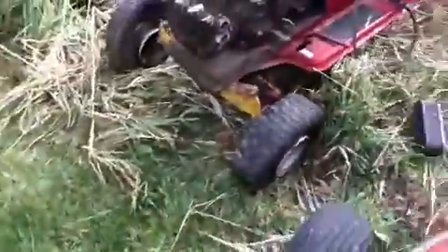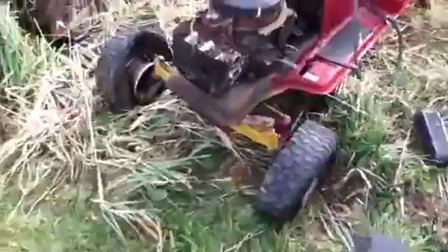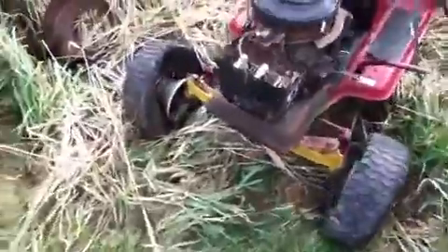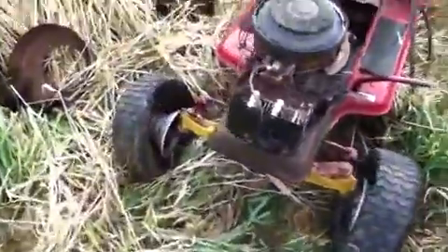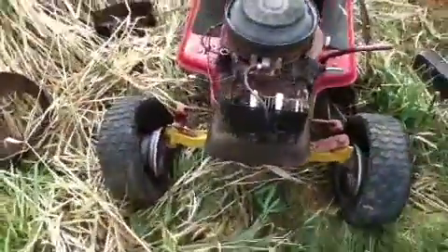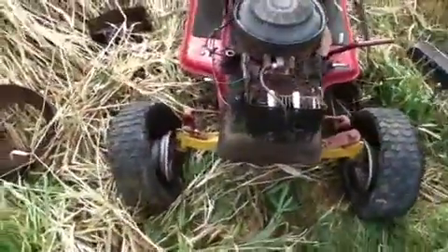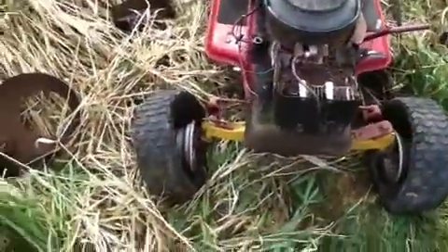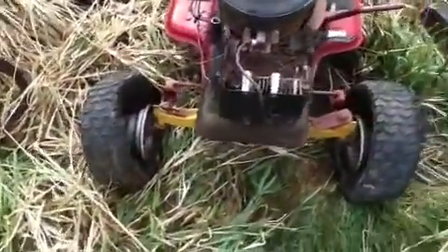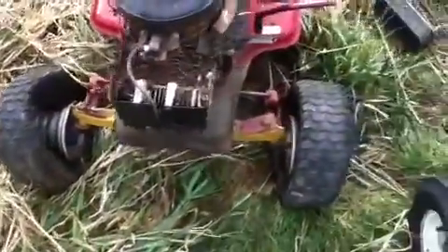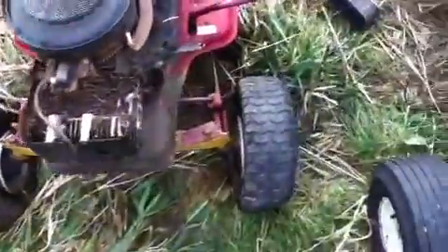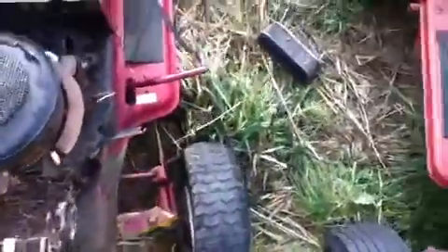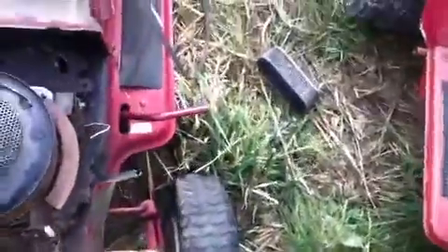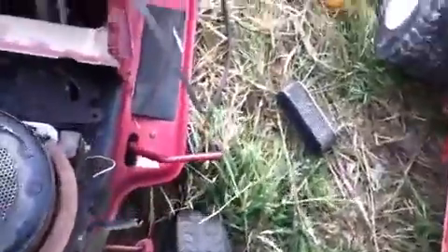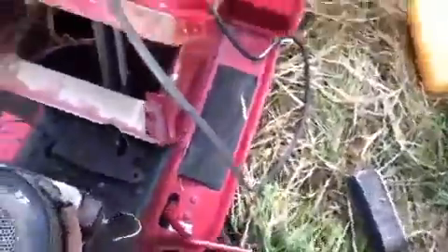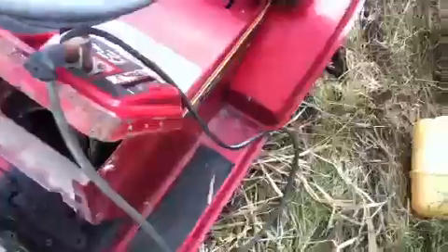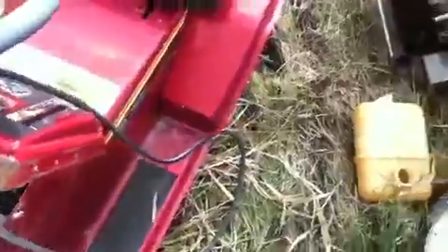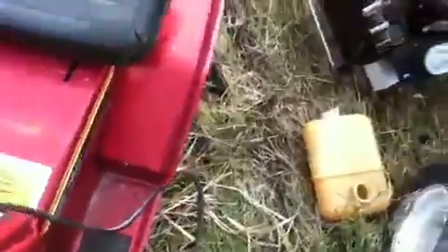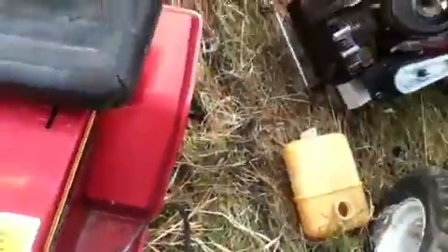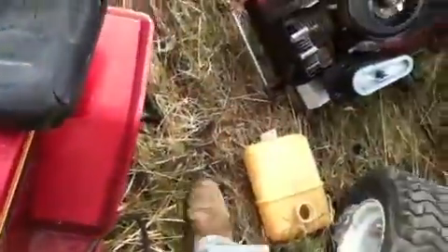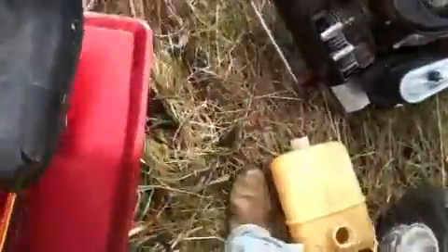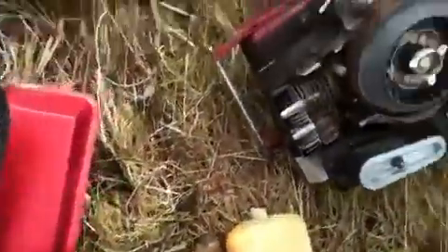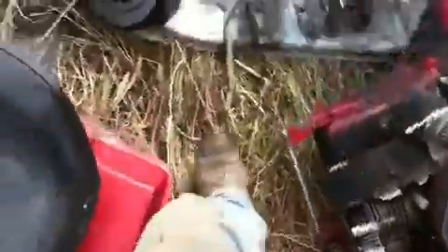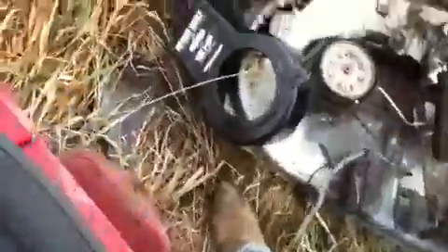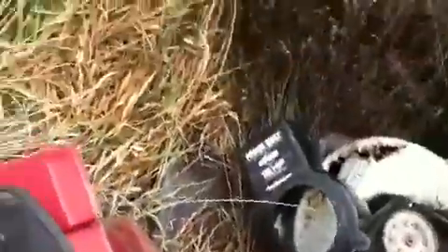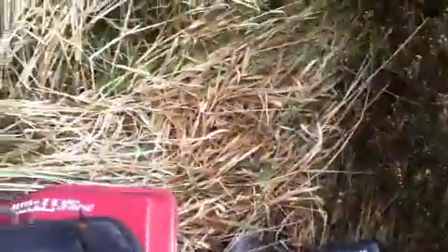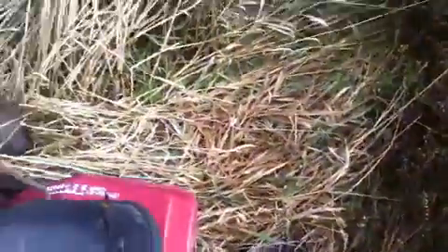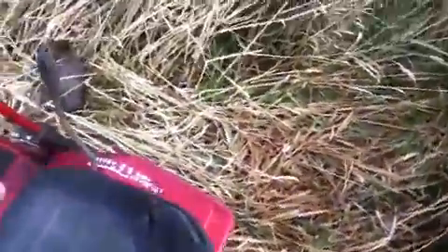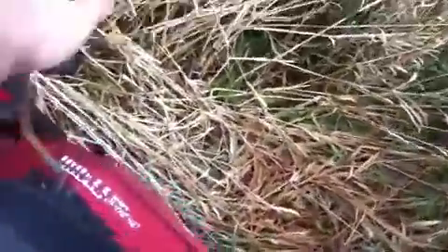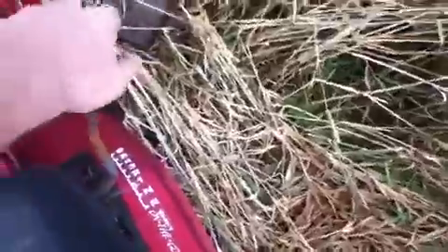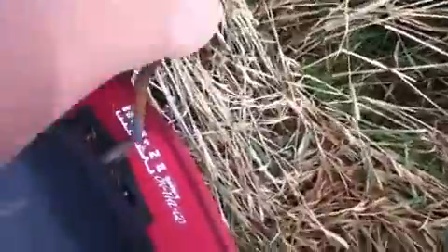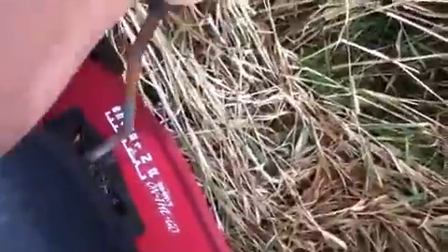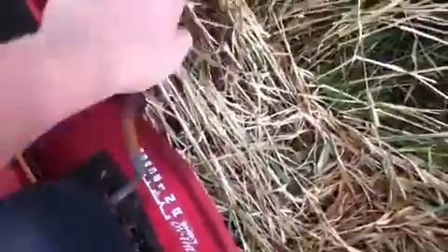And here's the other Murray. Front end on it's great. The tires, I don't know if they're any good anymore, but the transmission in it — I don't know if I'll be able to free it up, but it's locked tight. It don't move.